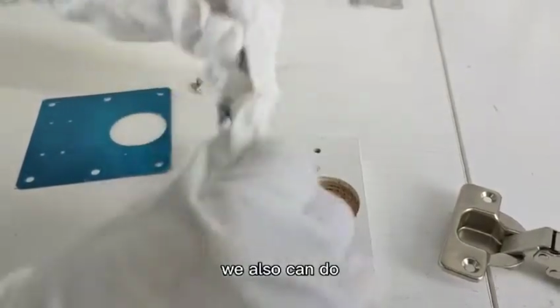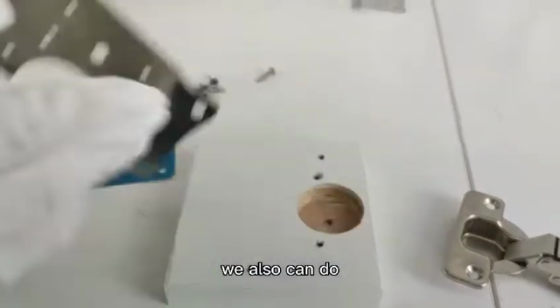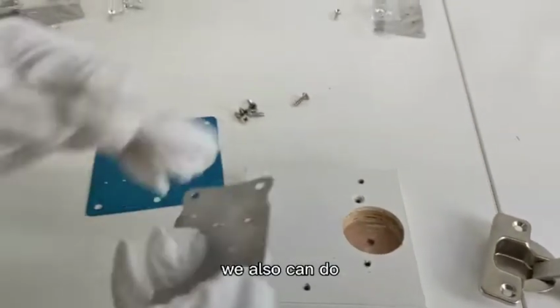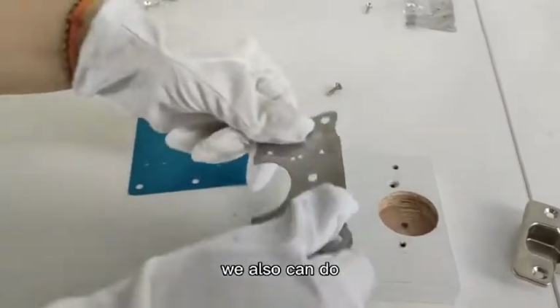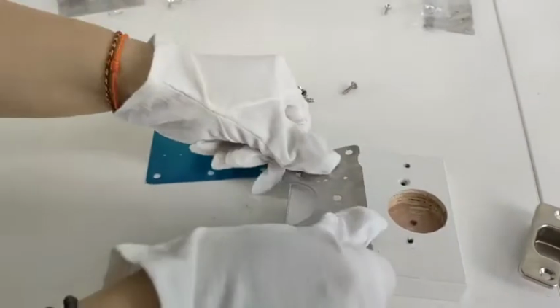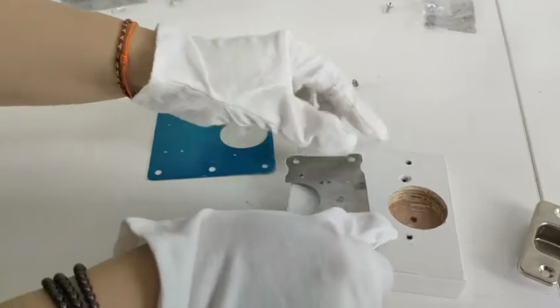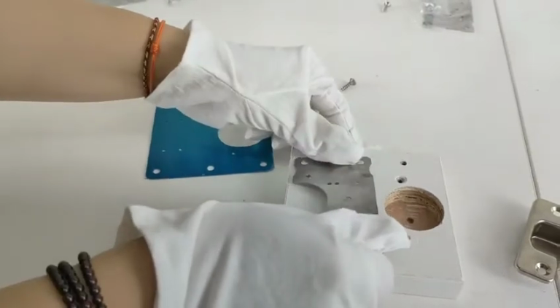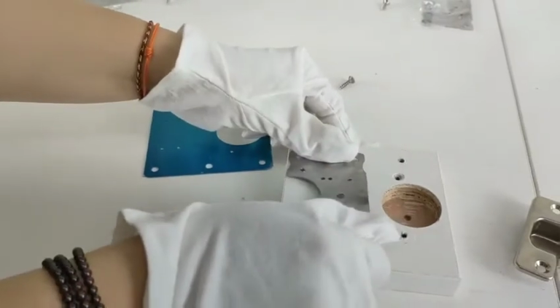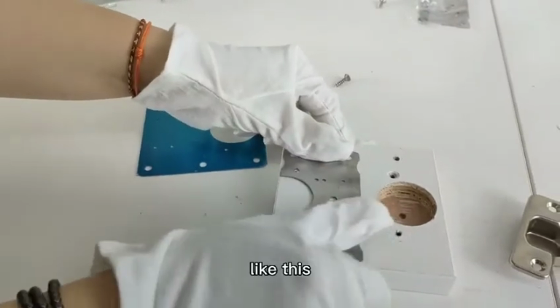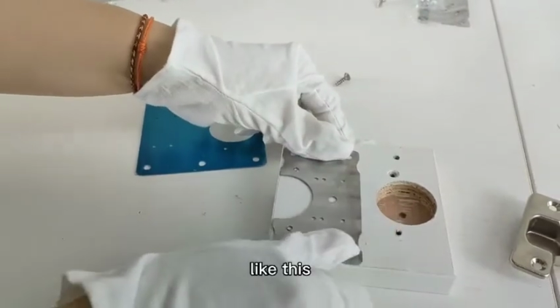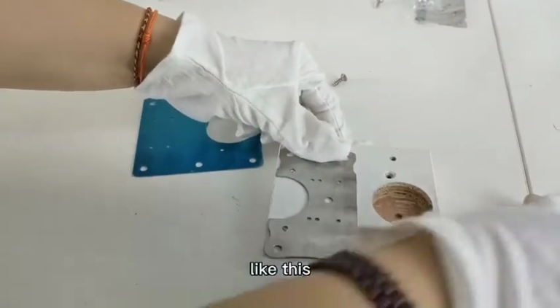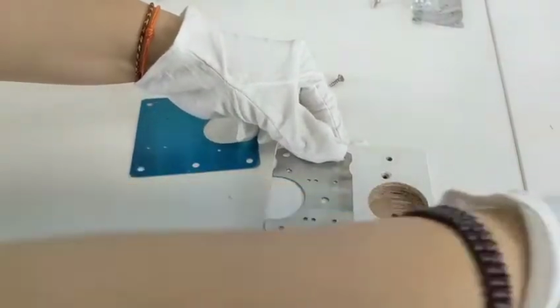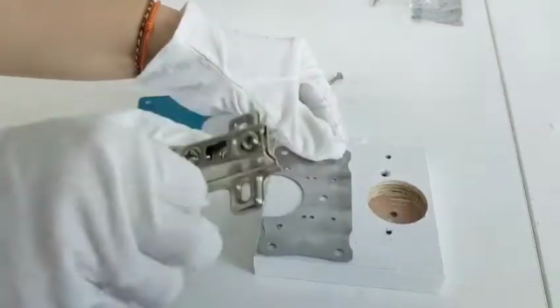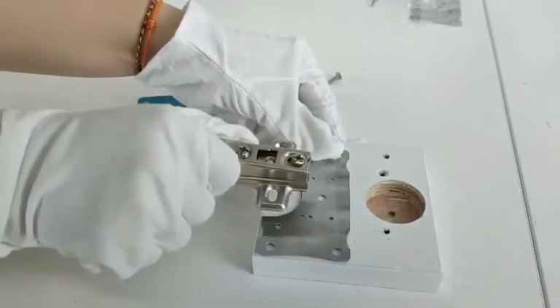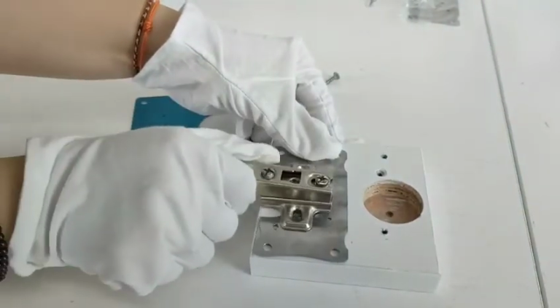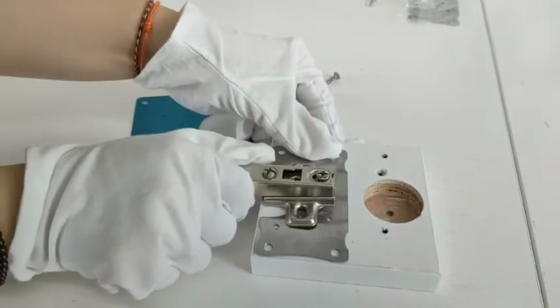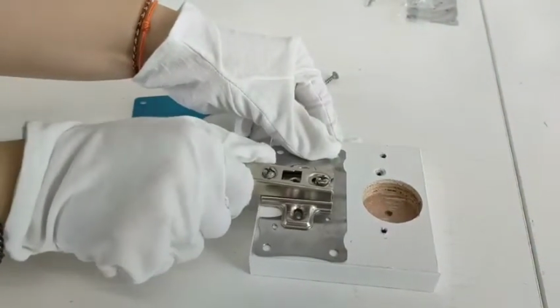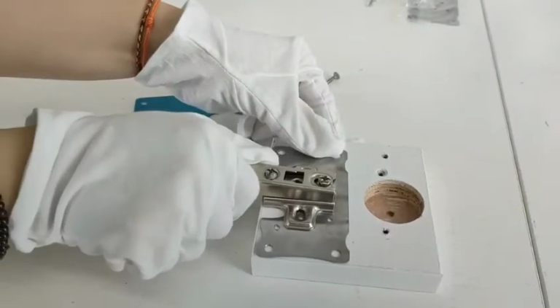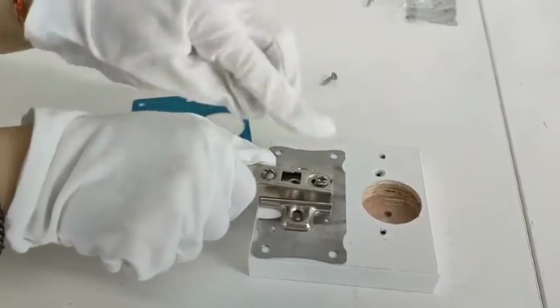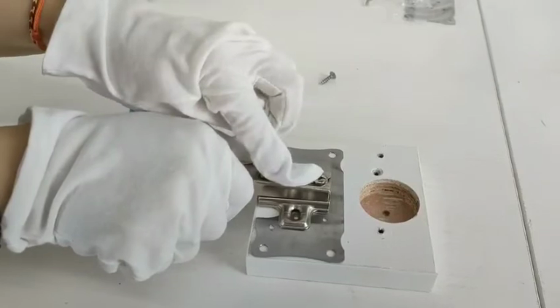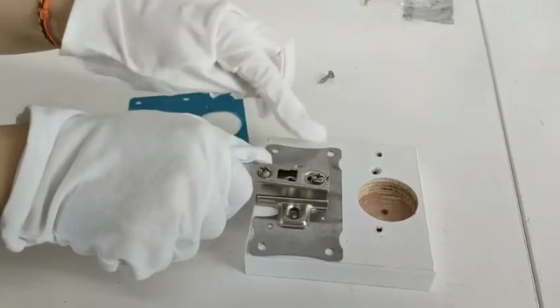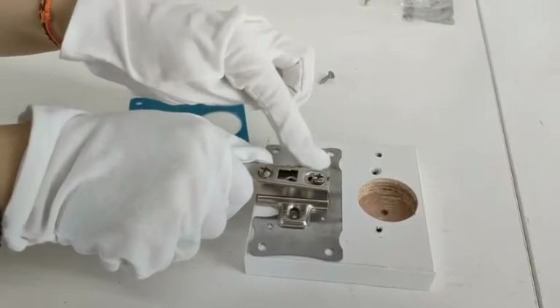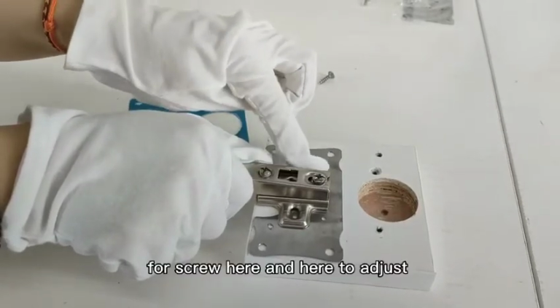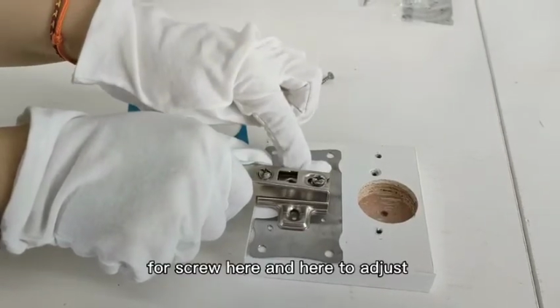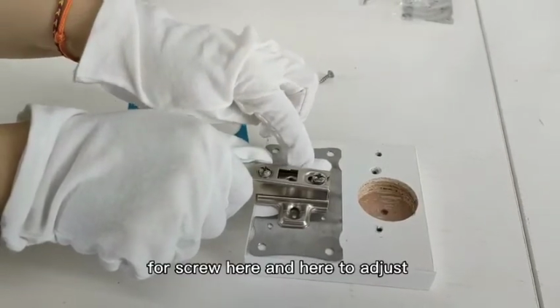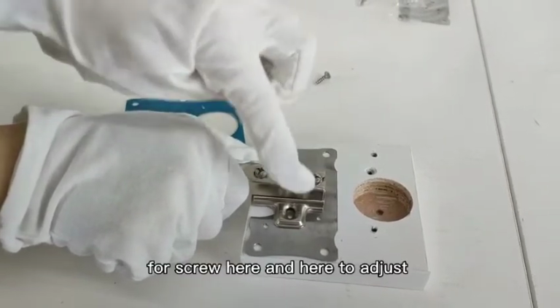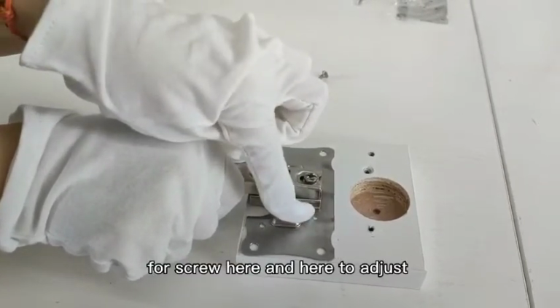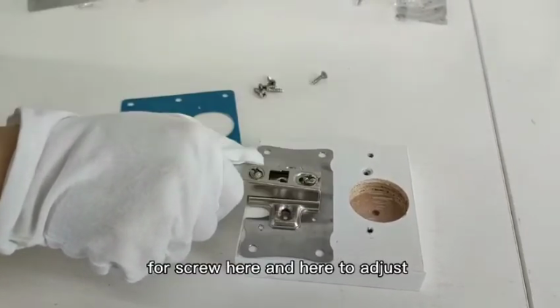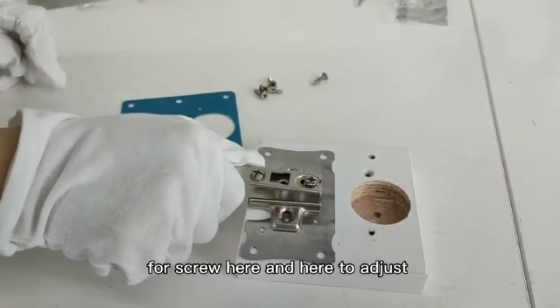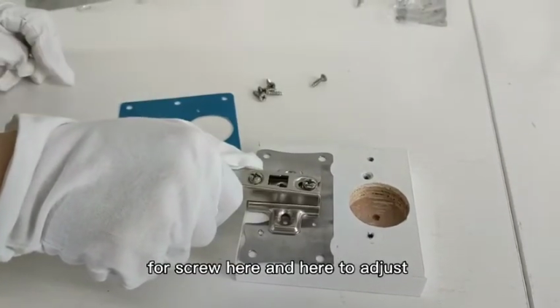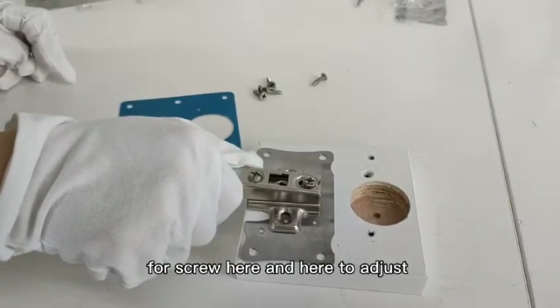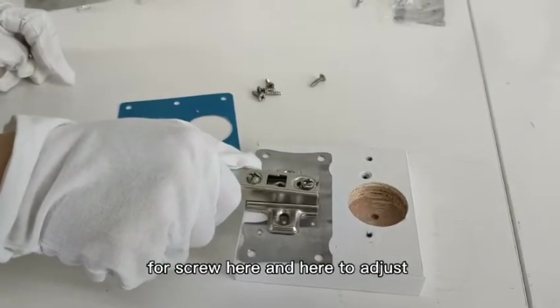We also can do like this — full screw here and here to adjust.